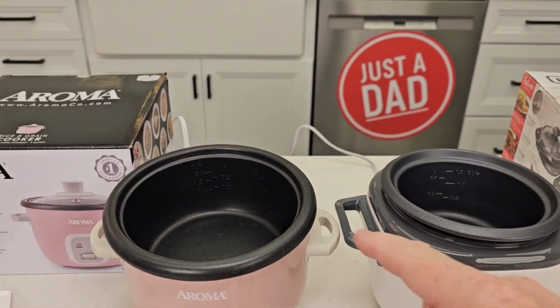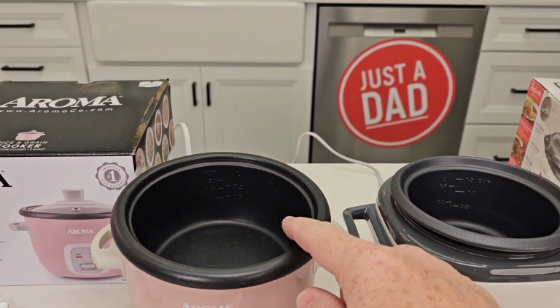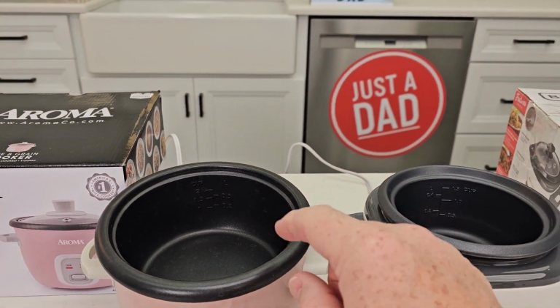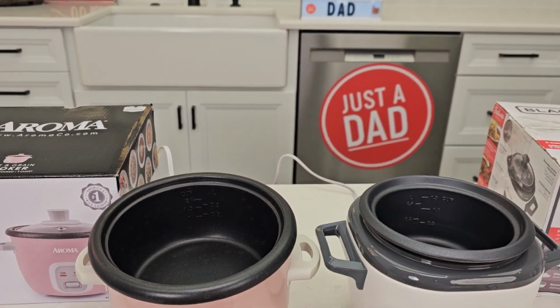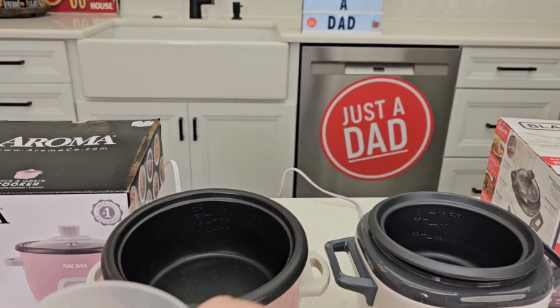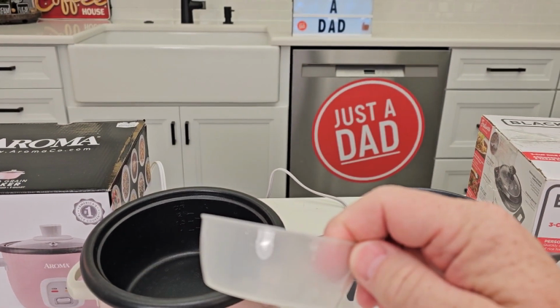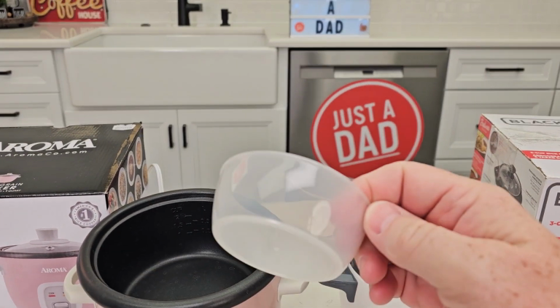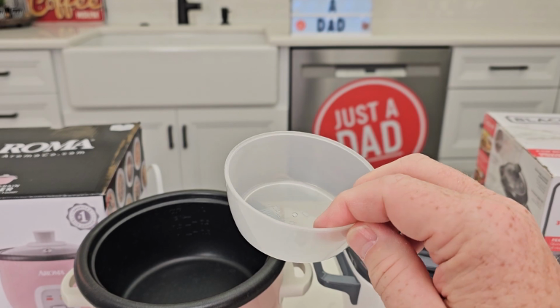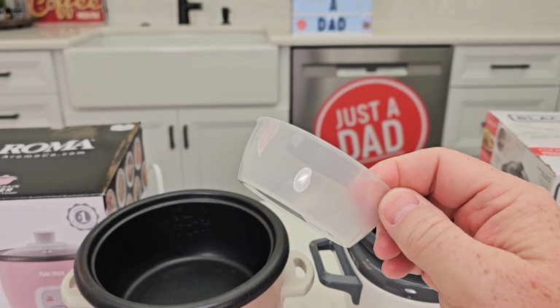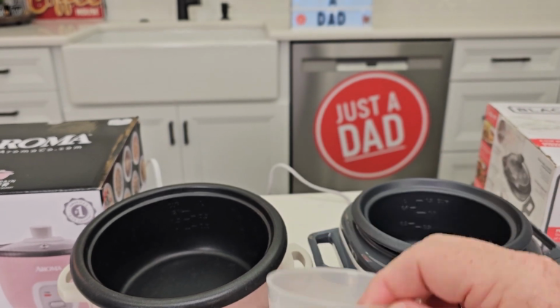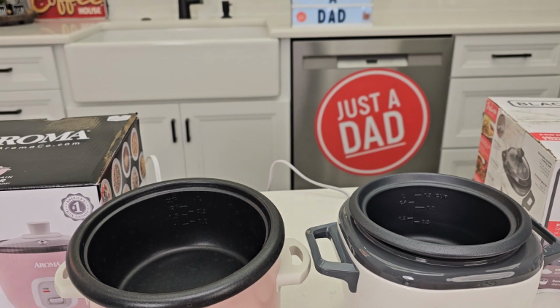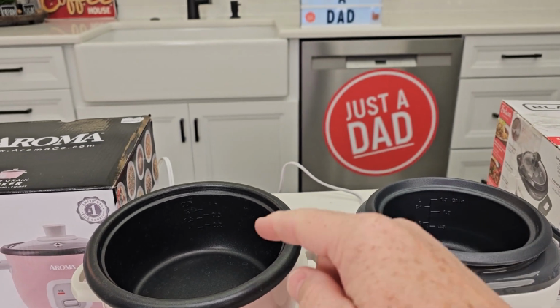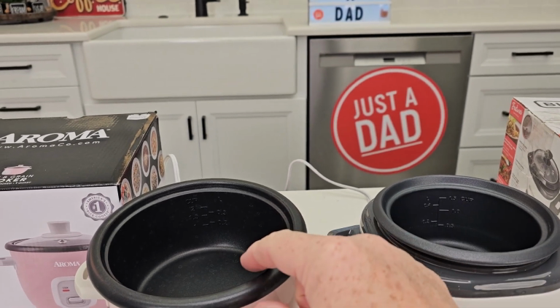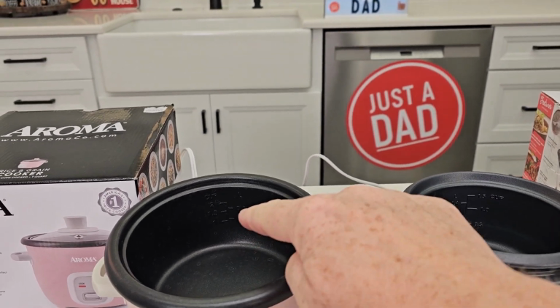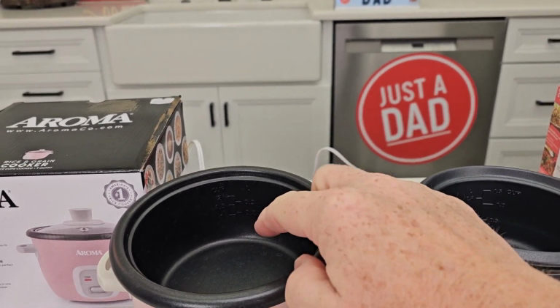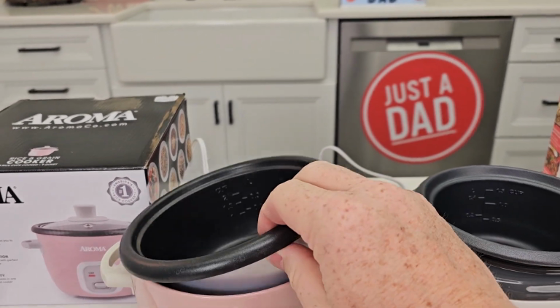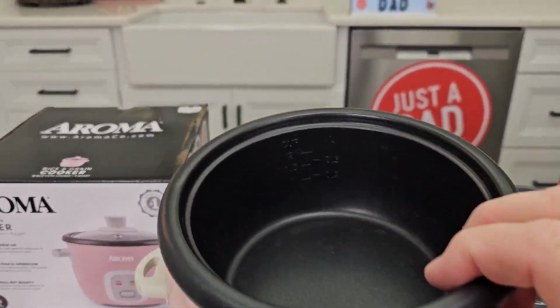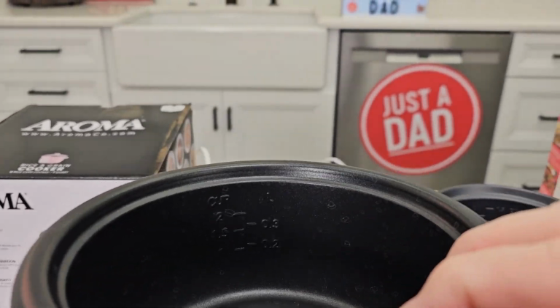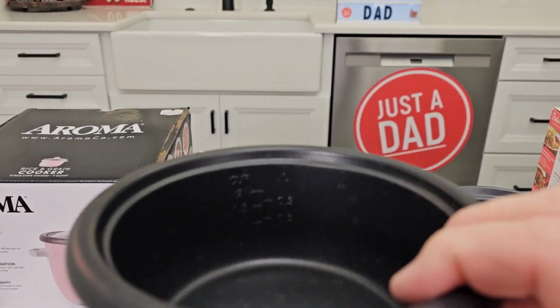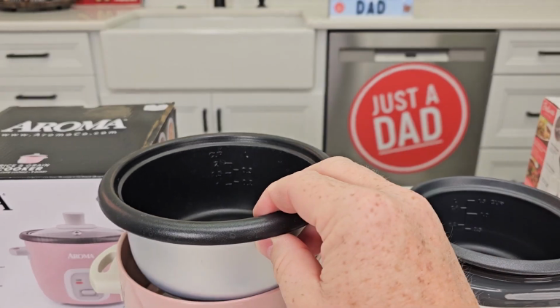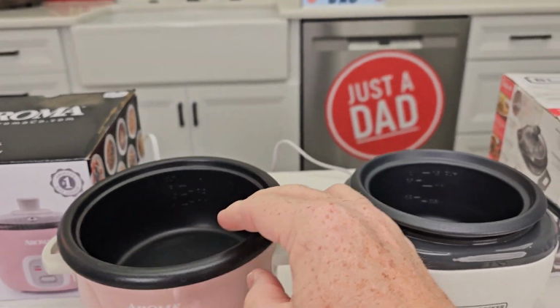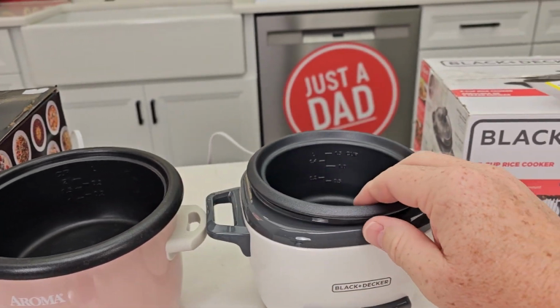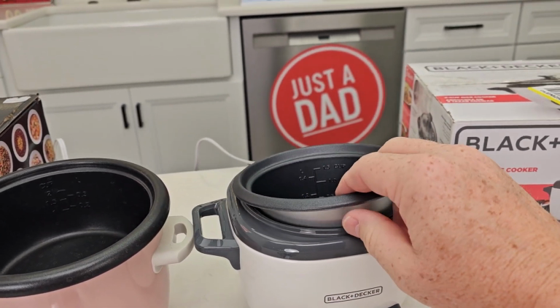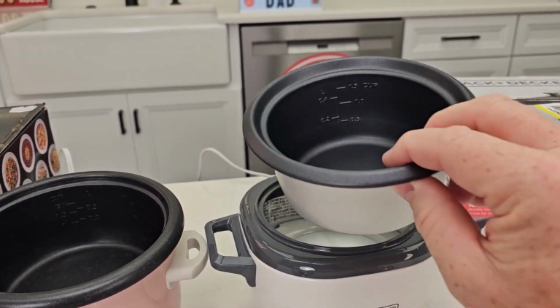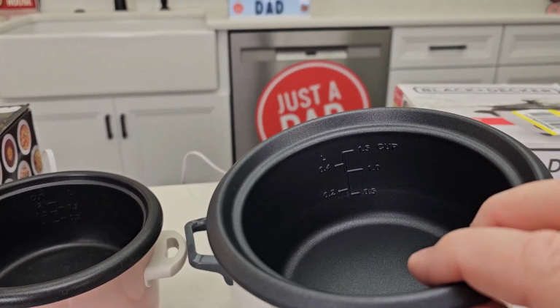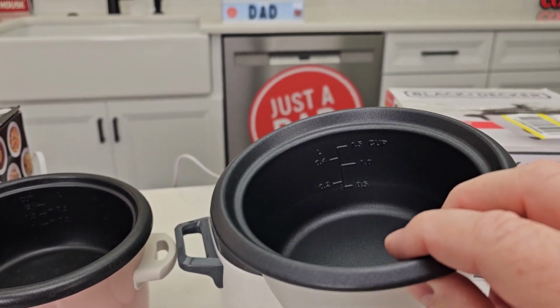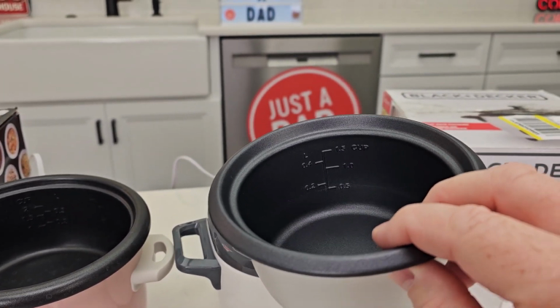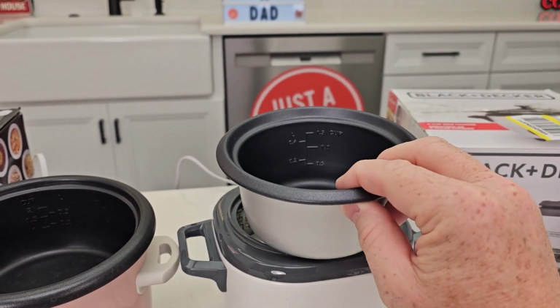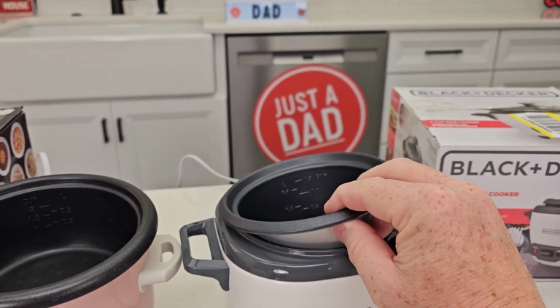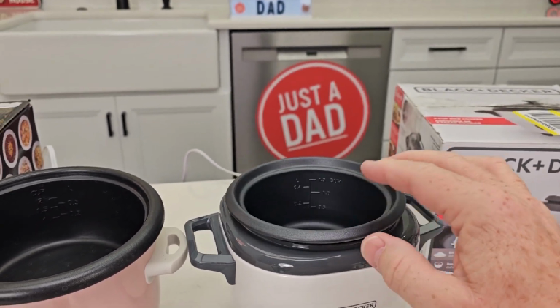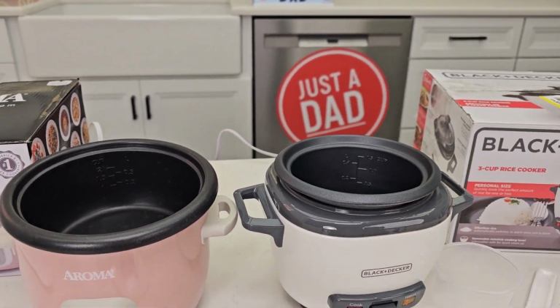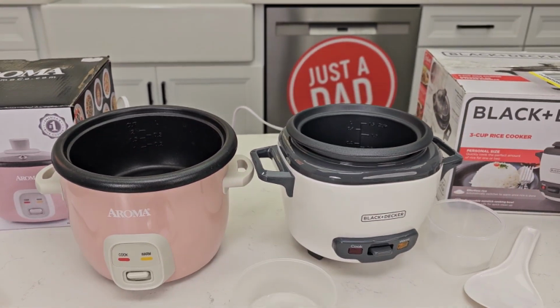We're going to put one cup of rice. They both come with a measuring cup that you have to use — this is for rice. We're going to put one cup in and fill it up. There's a one mark on the side of the pan, same with over here. We're going to fill it up to the one mark and then we're going to start cooking rice.